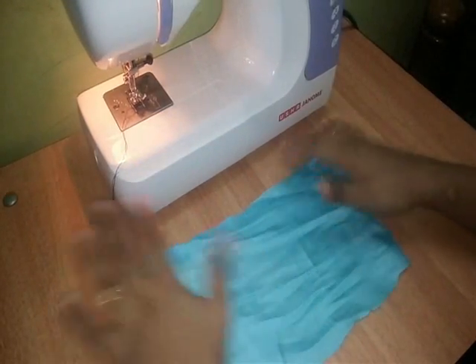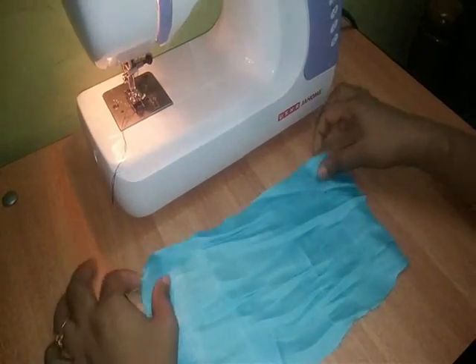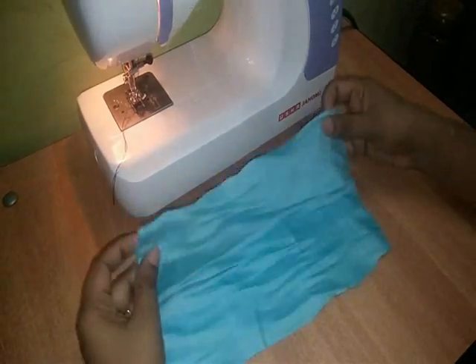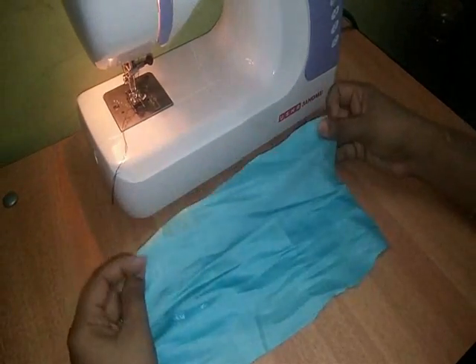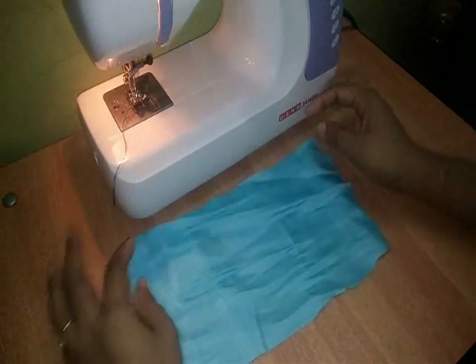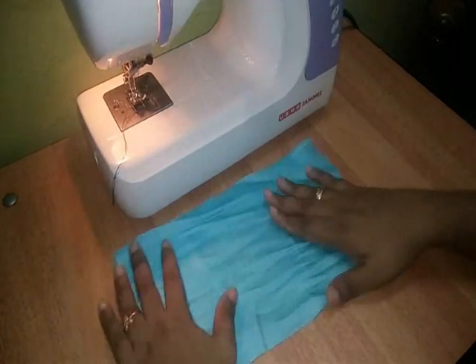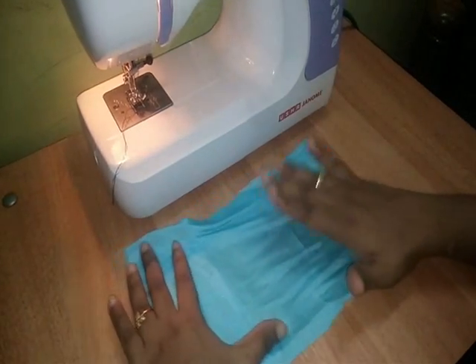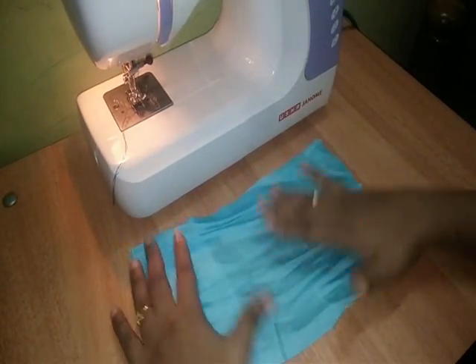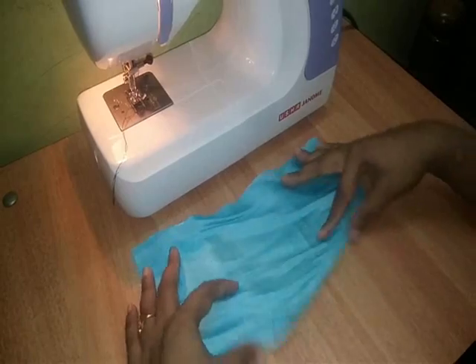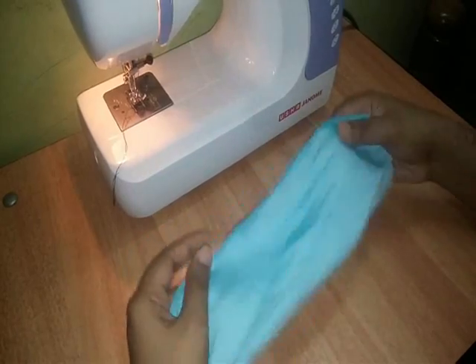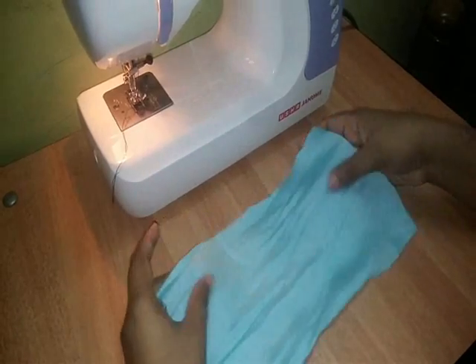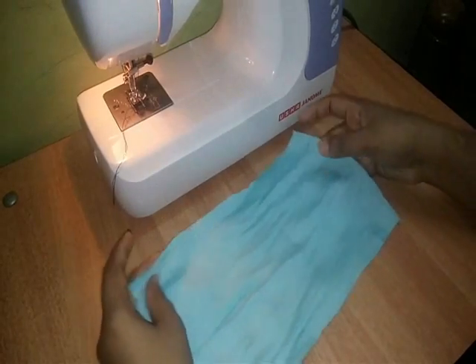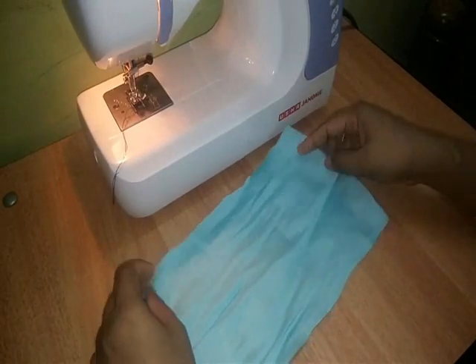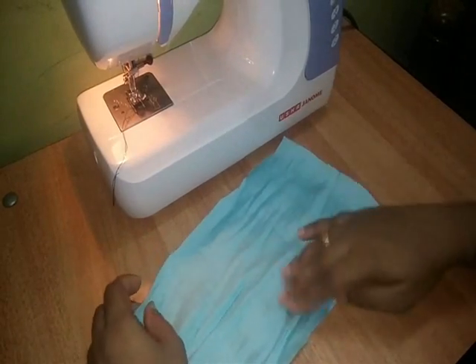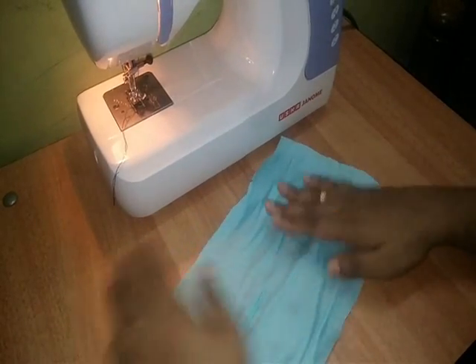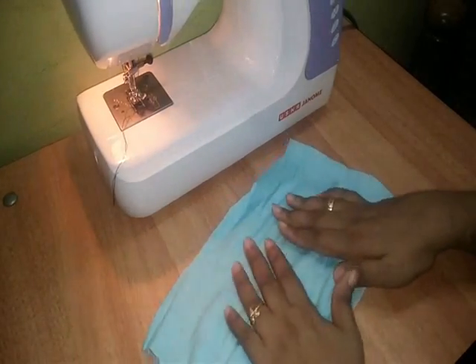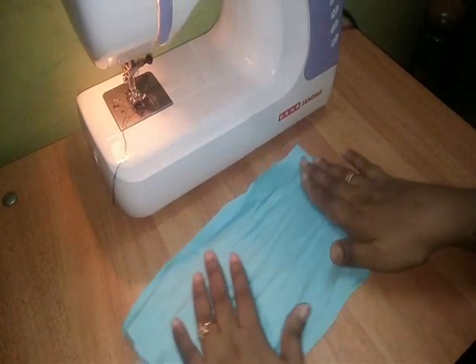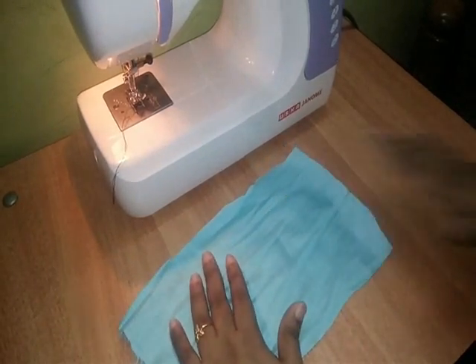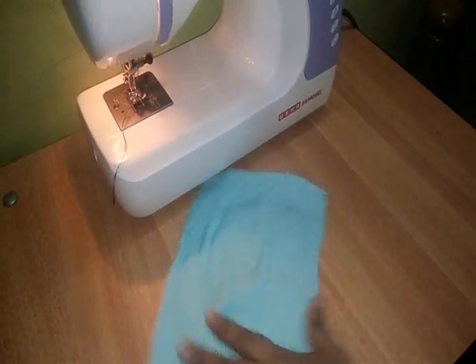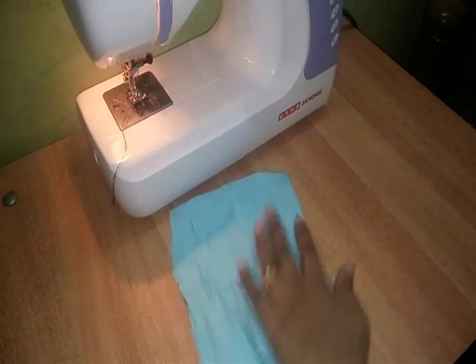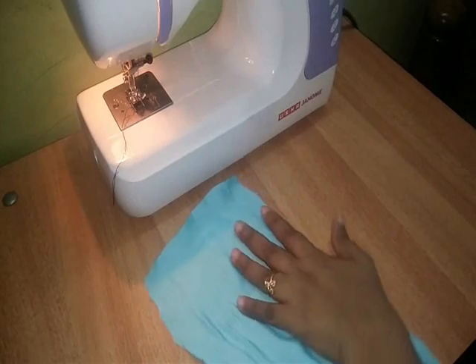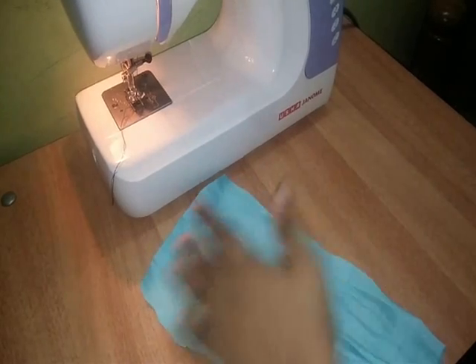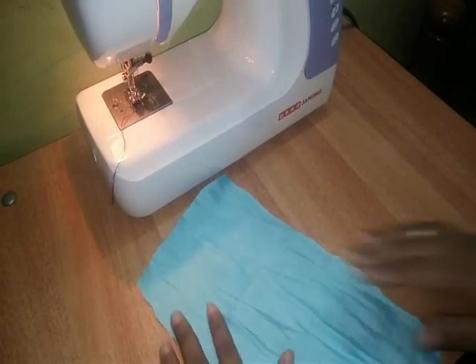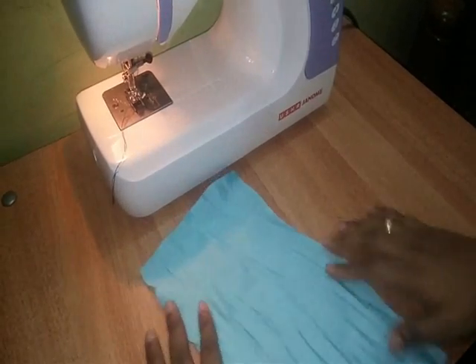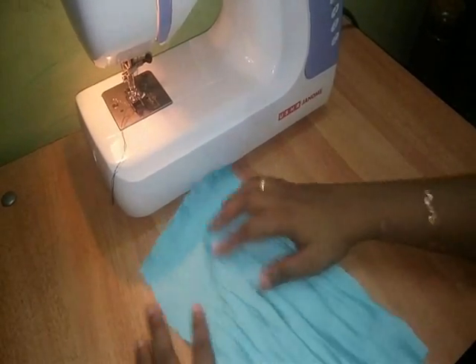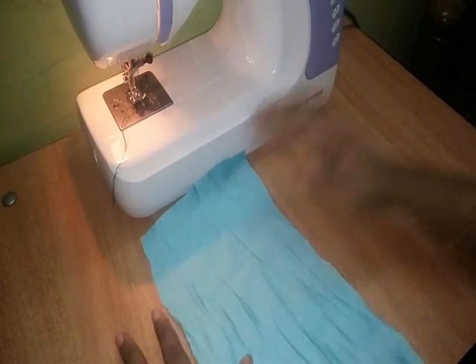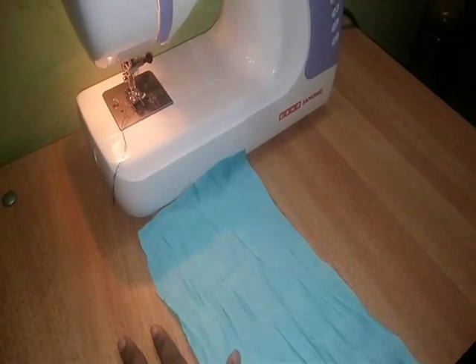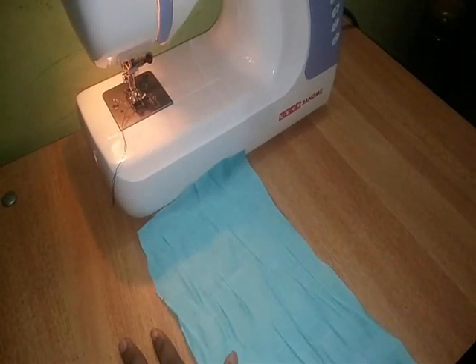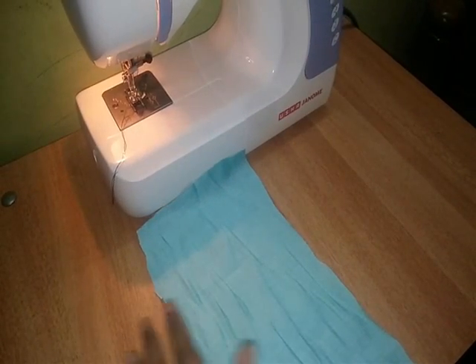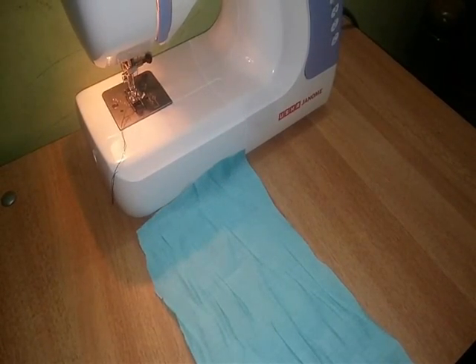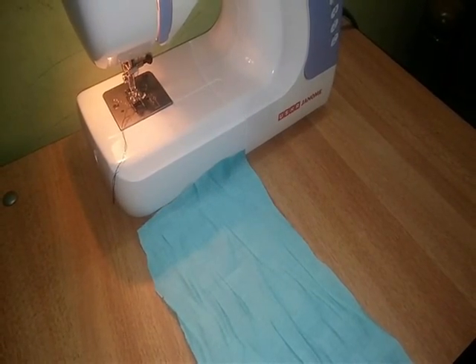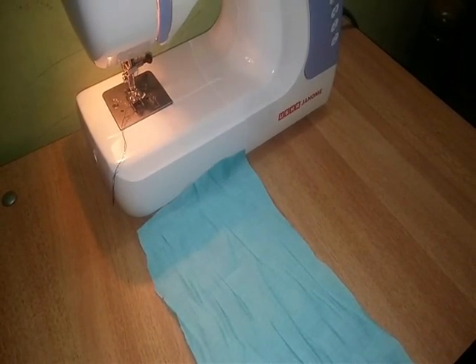I have to cut a piece of the sheet and I have to cut it. I have to cut it in 6 inches.